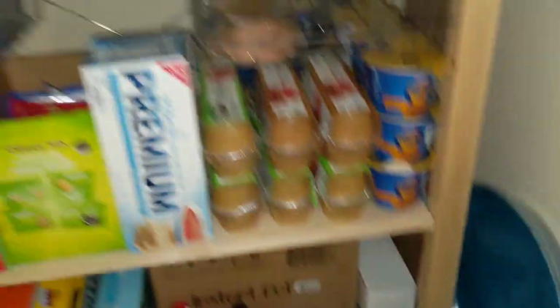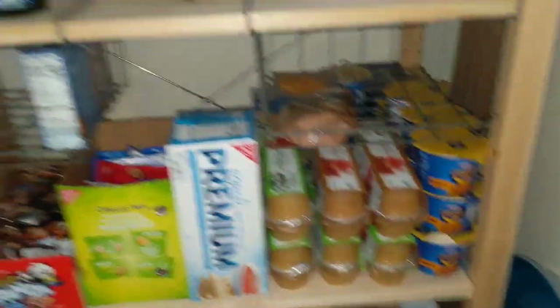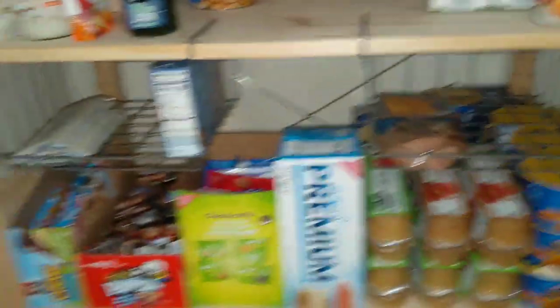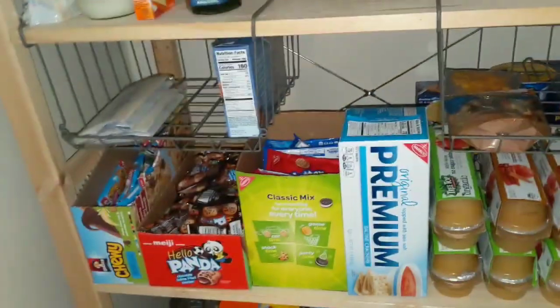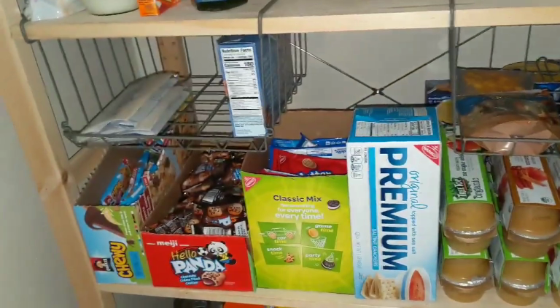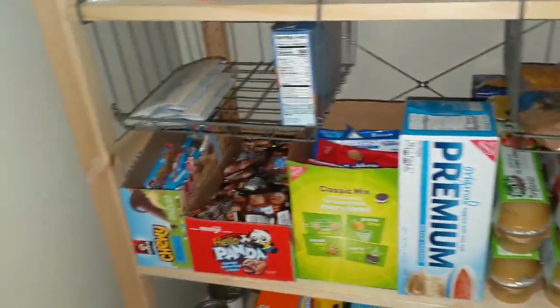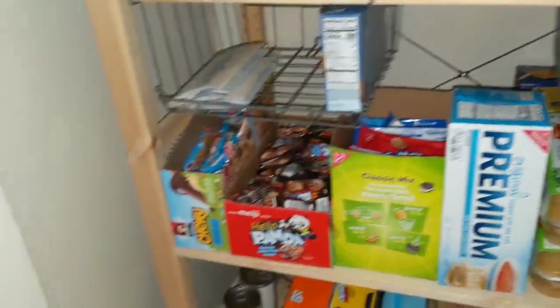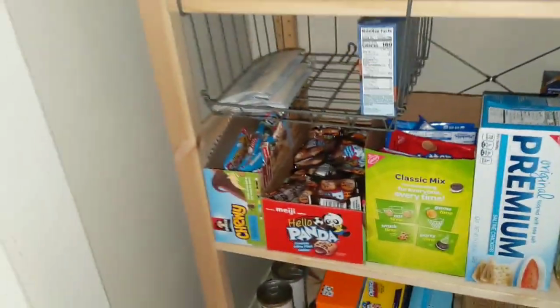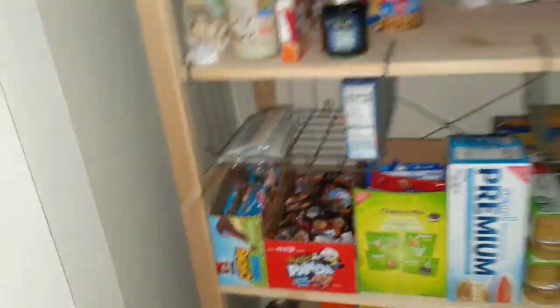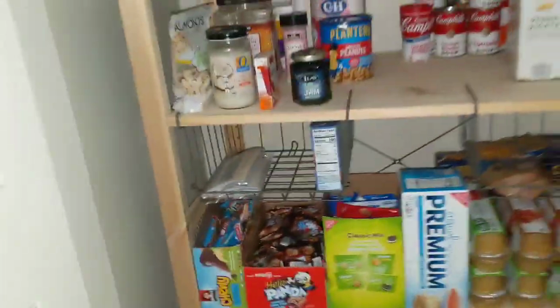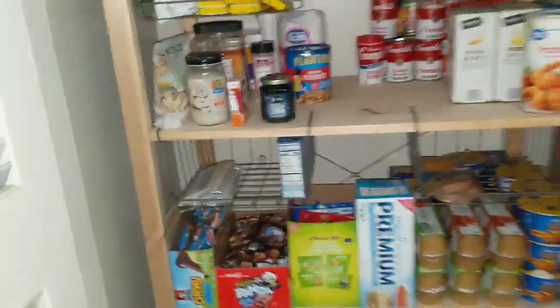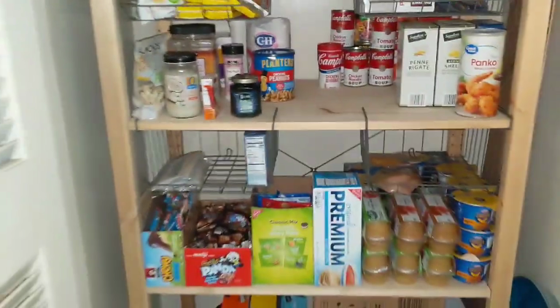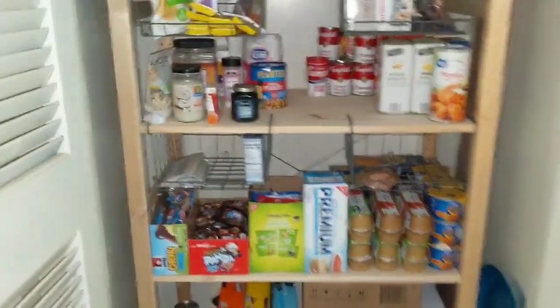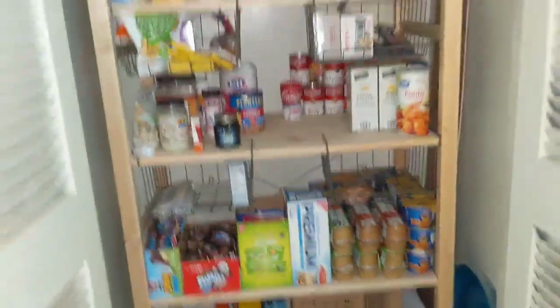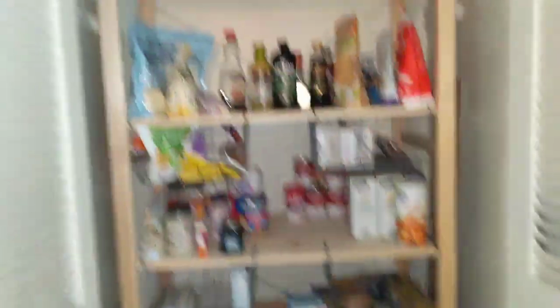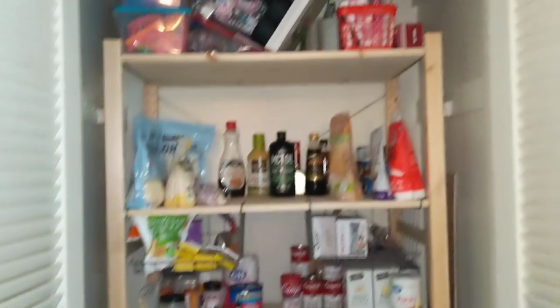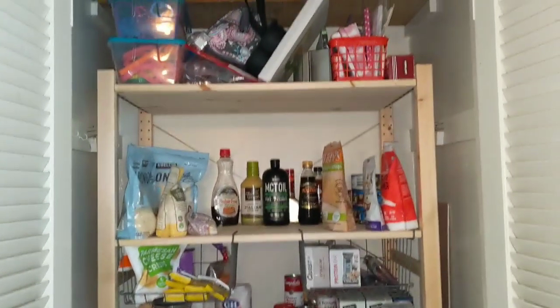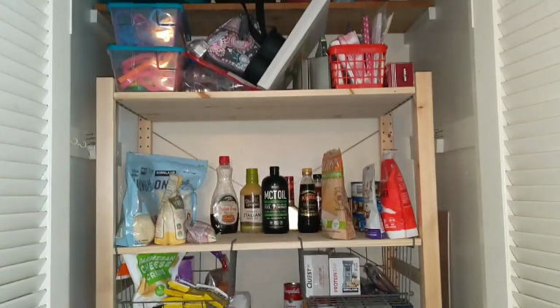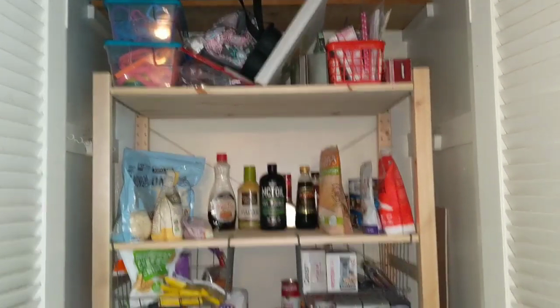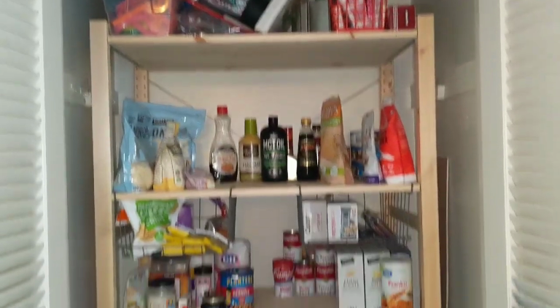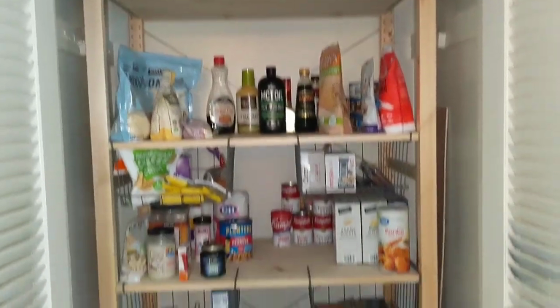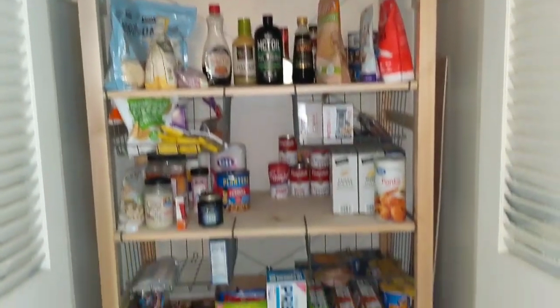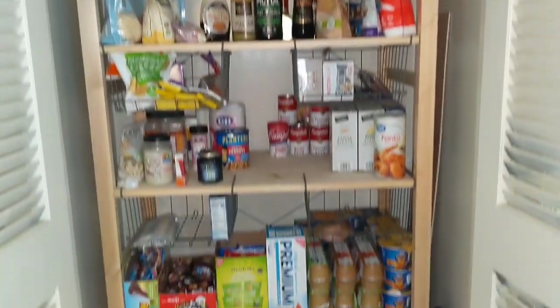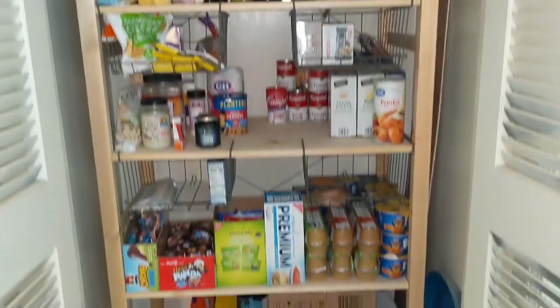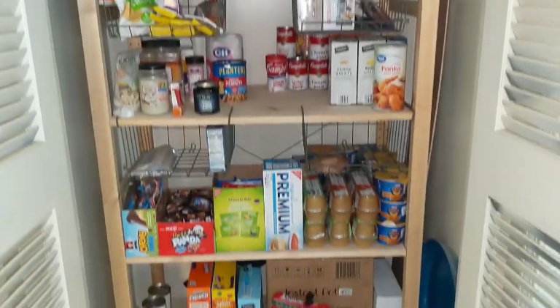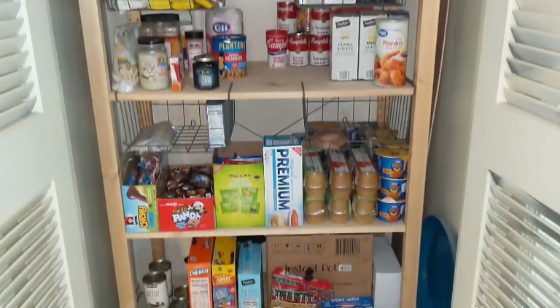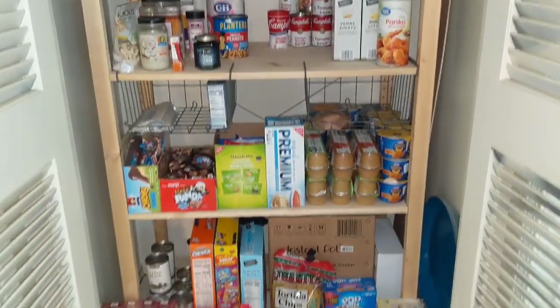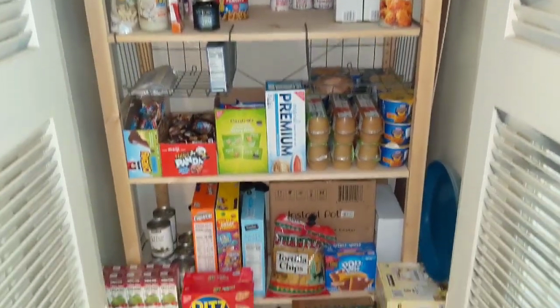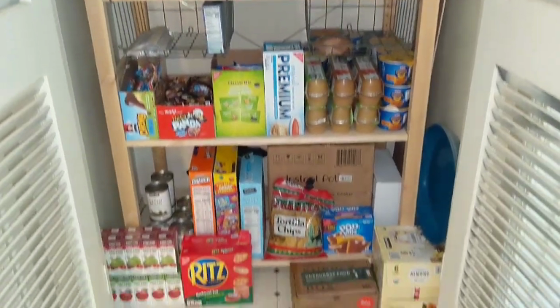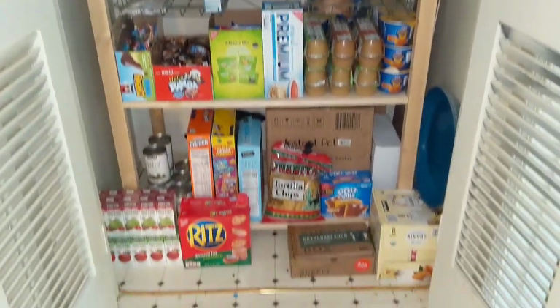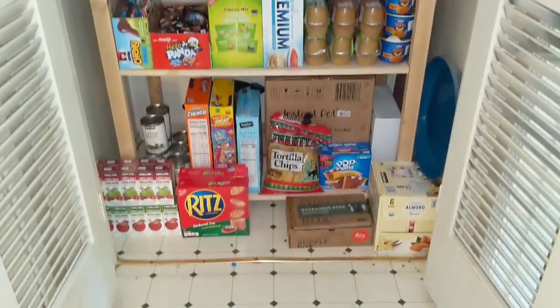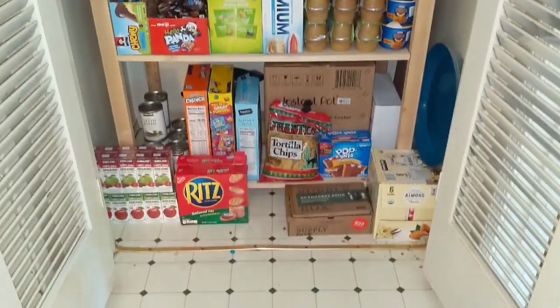There was also an outdoorsy food box that I got from REI. That's our pantry — this is the shelf we got from IKEA that holds everything perfectly, nice and sturdy and works great.